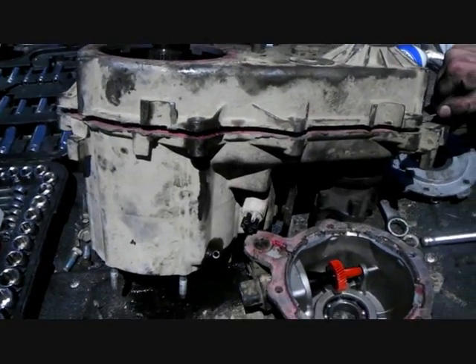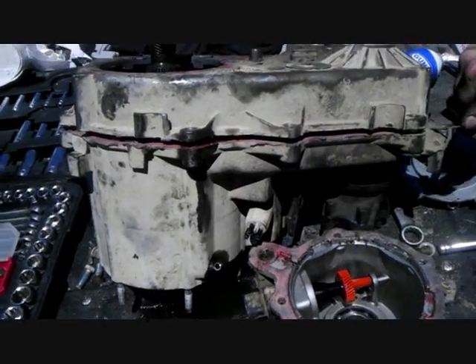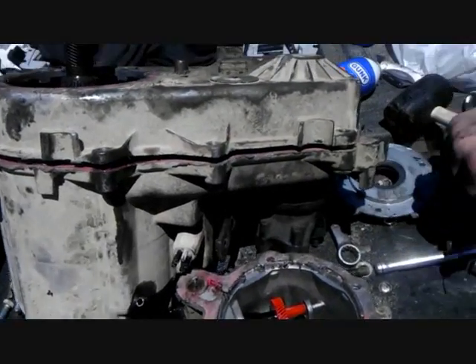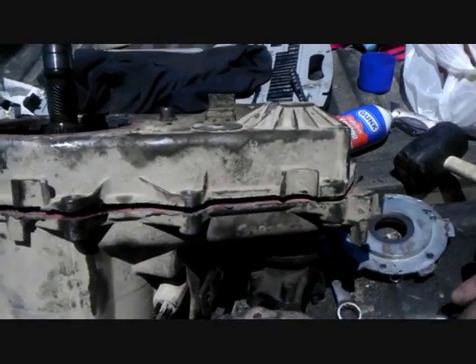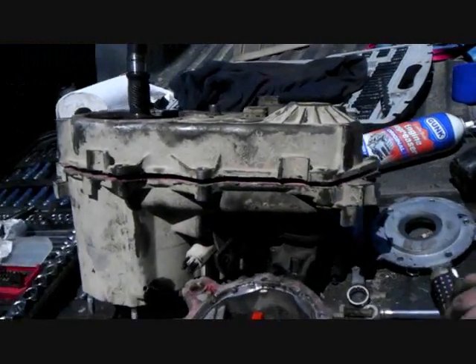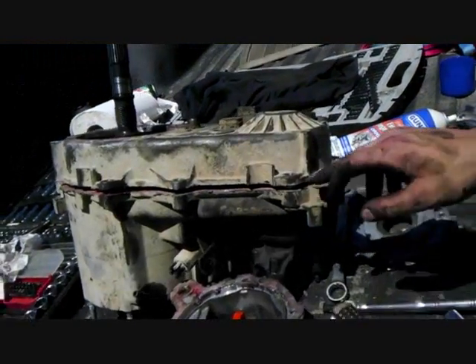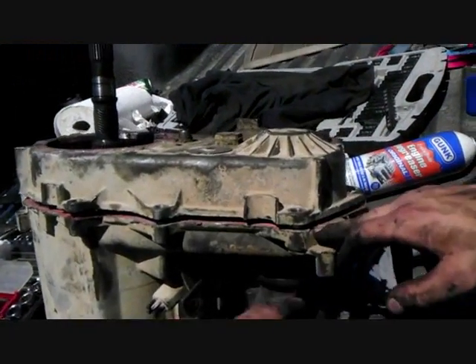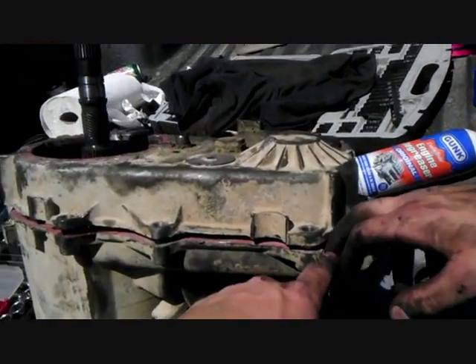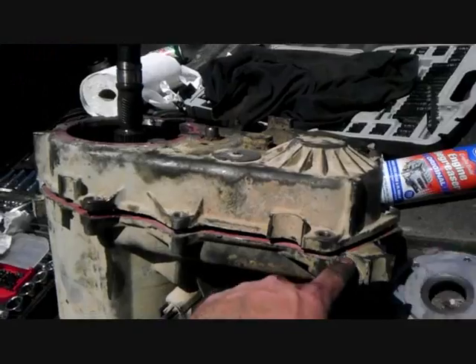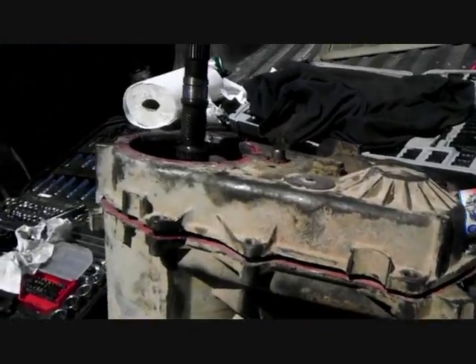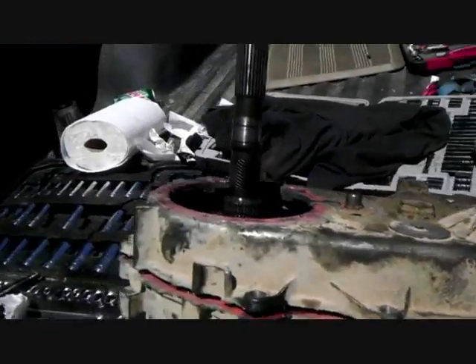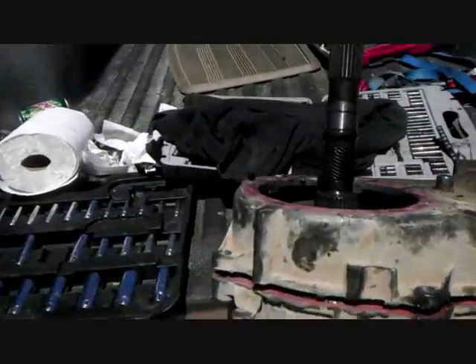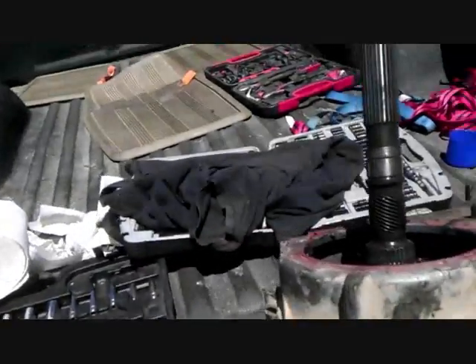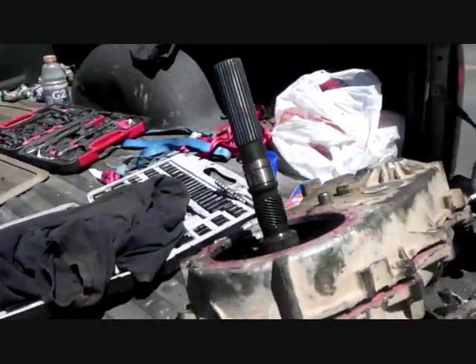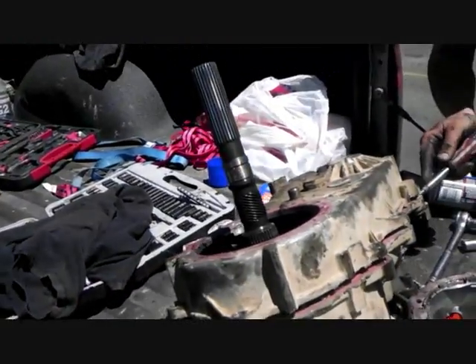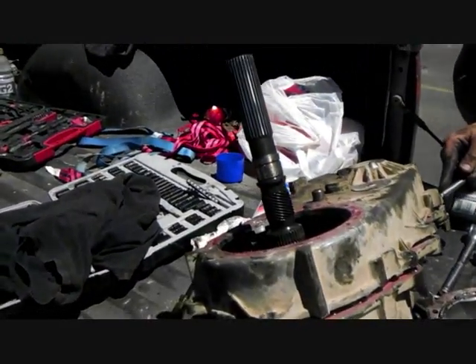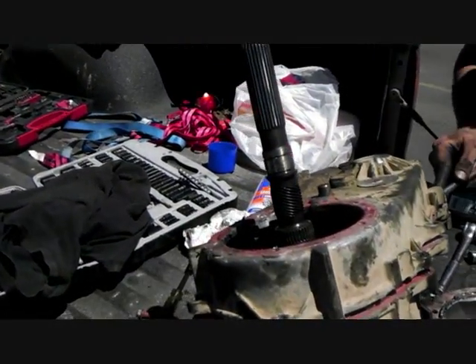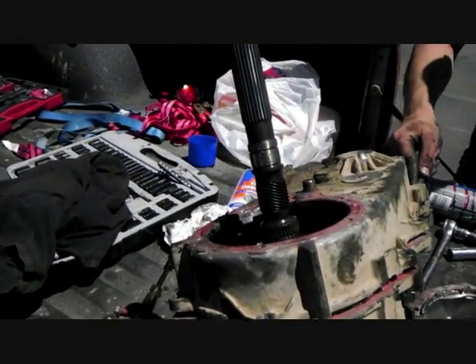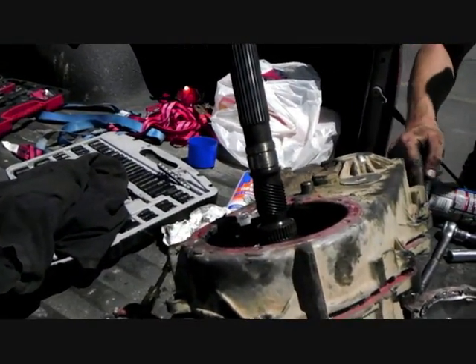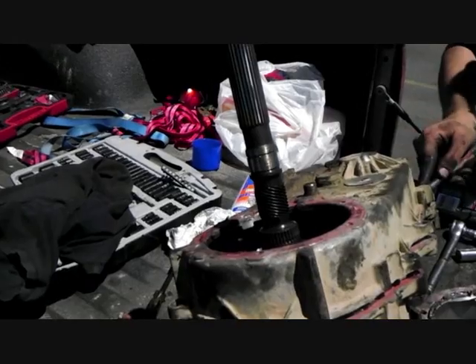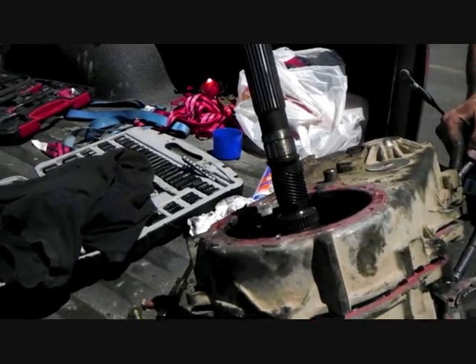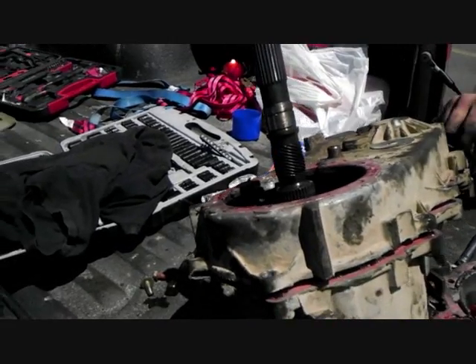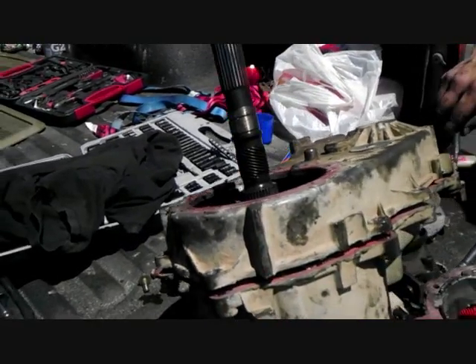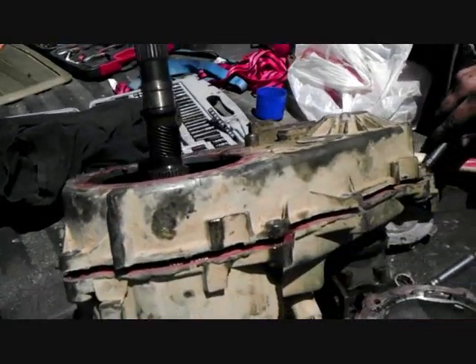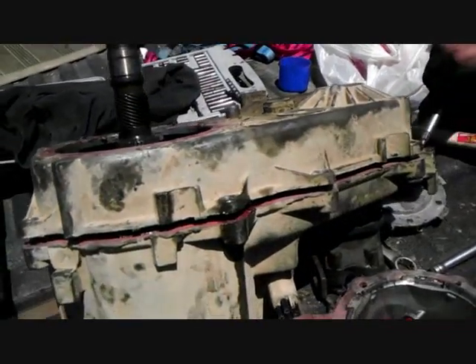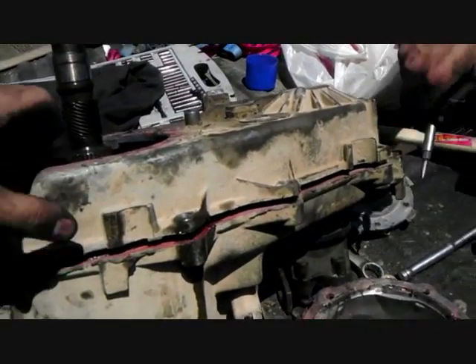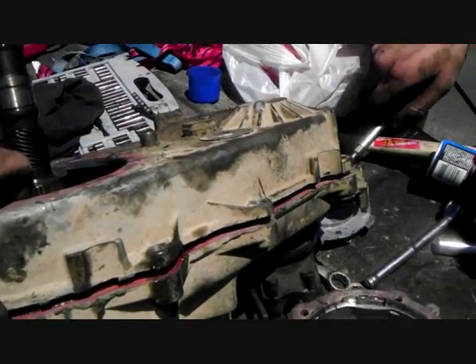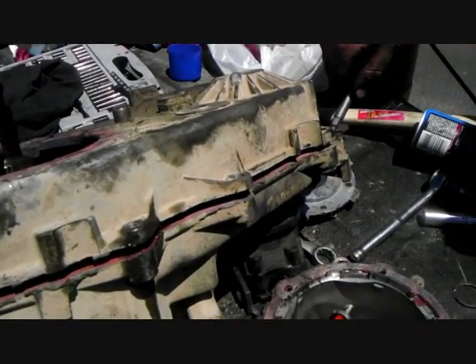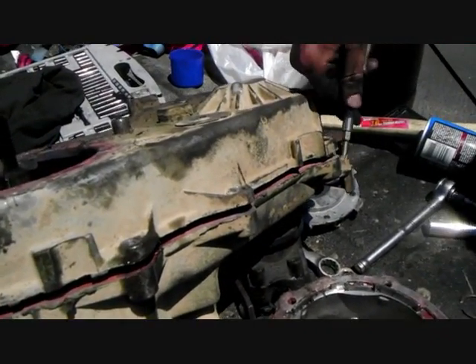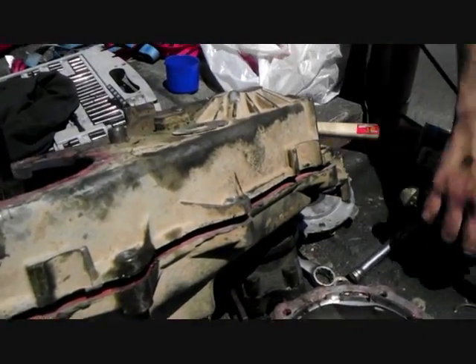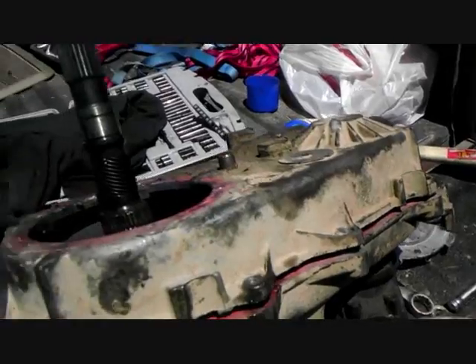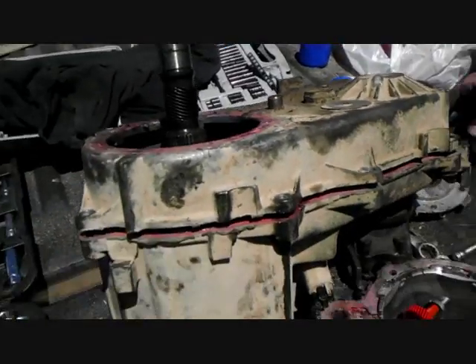There's two little grooves — one right here, one on the other side. There's also this right here which you can use to pry off this side of it. That releases this half of the transfer case, so we're going to pull it off.